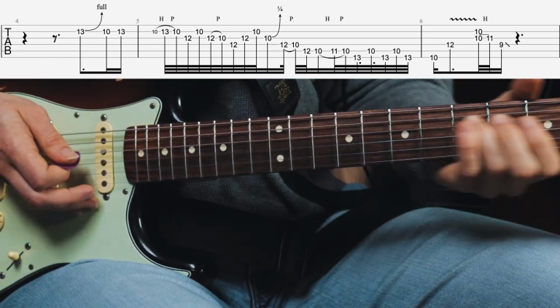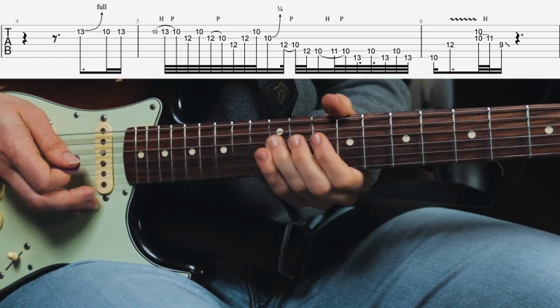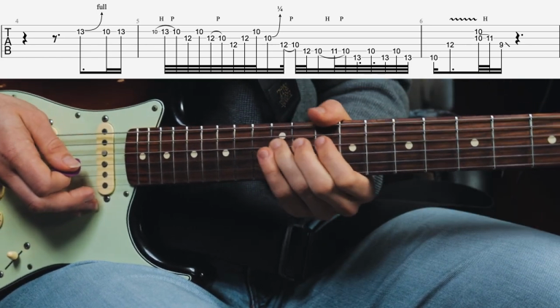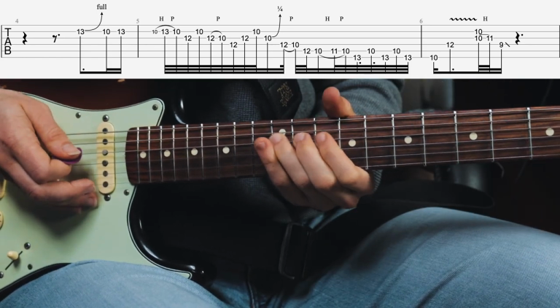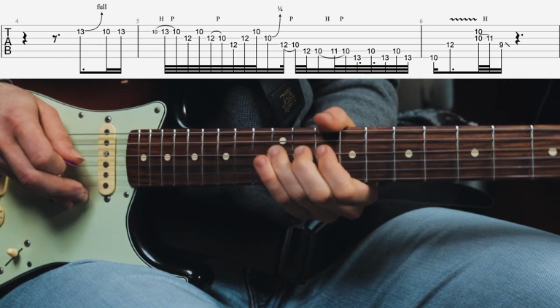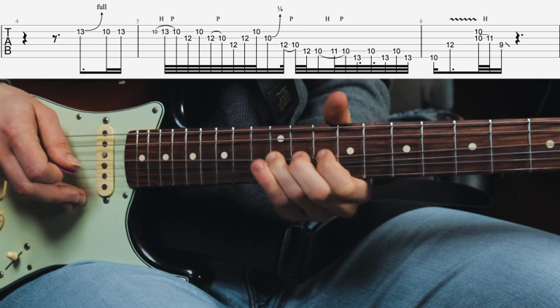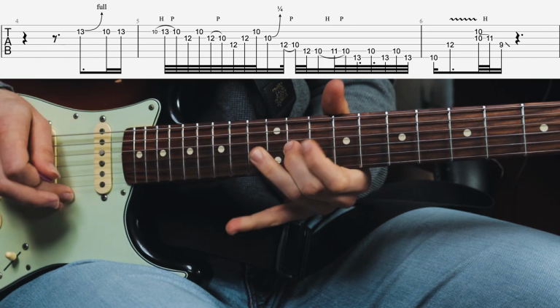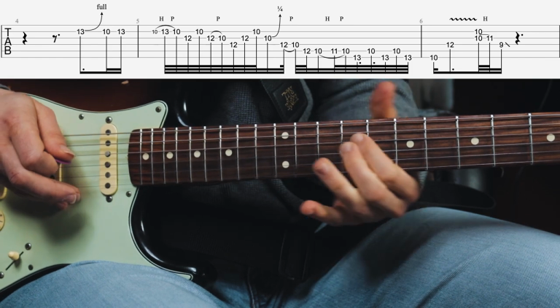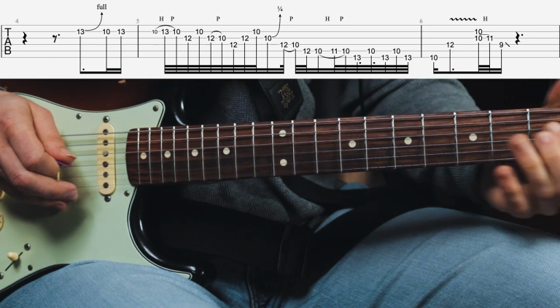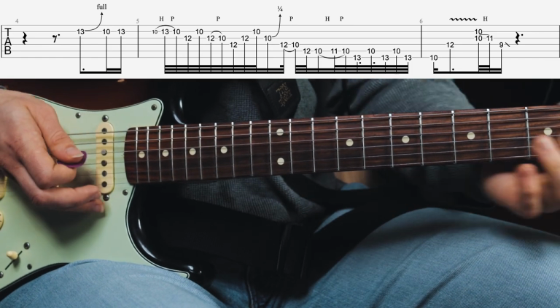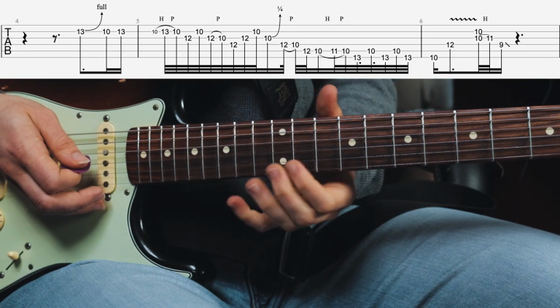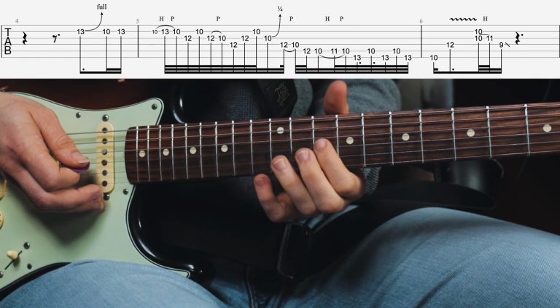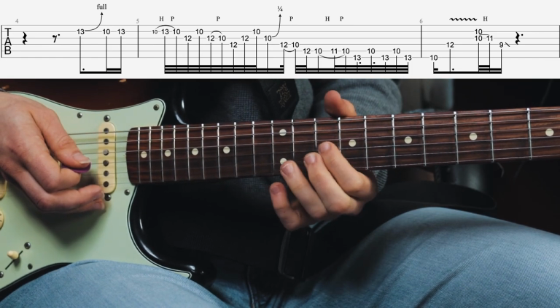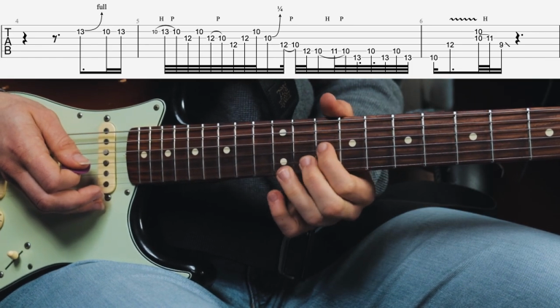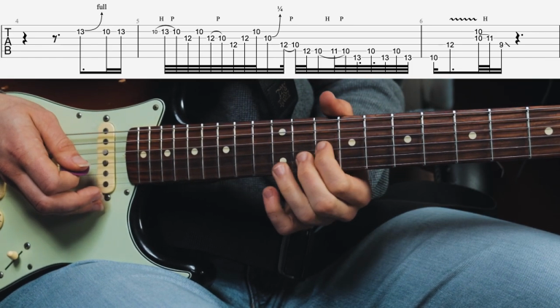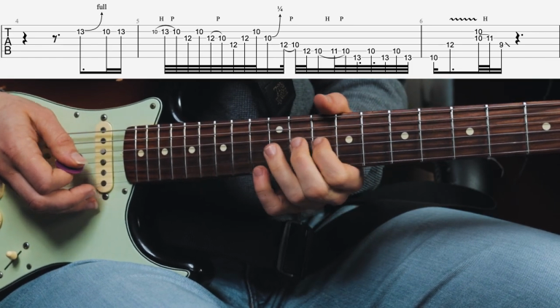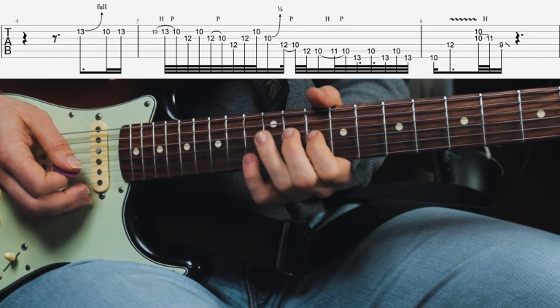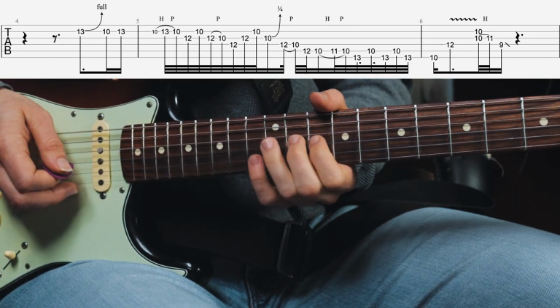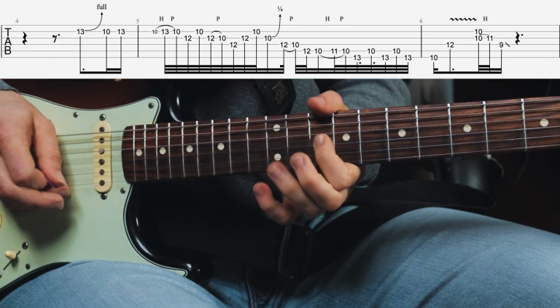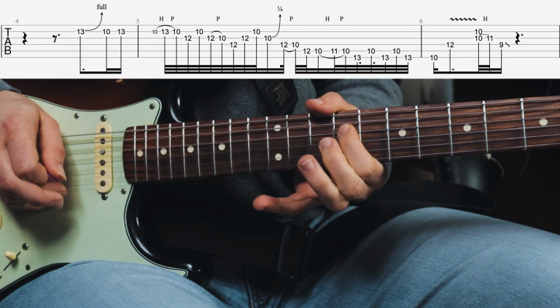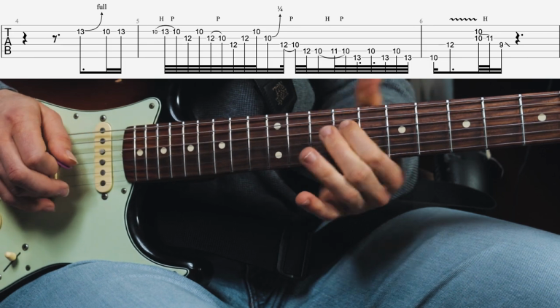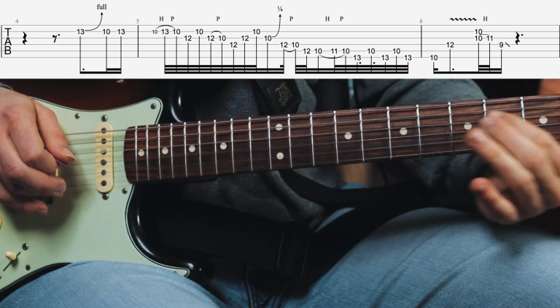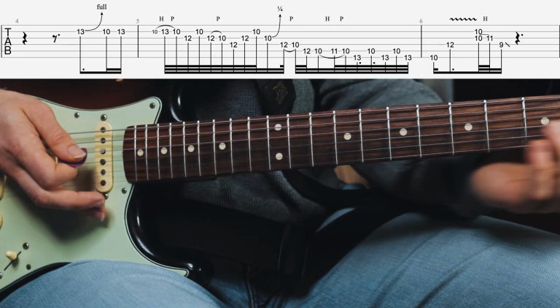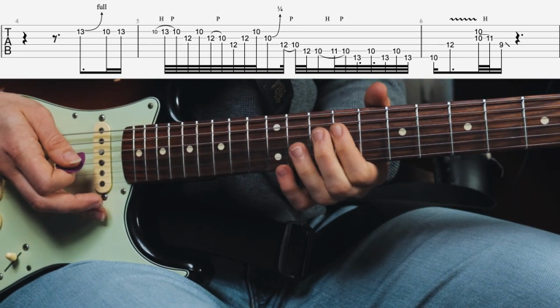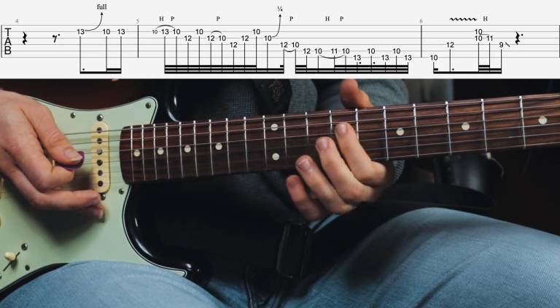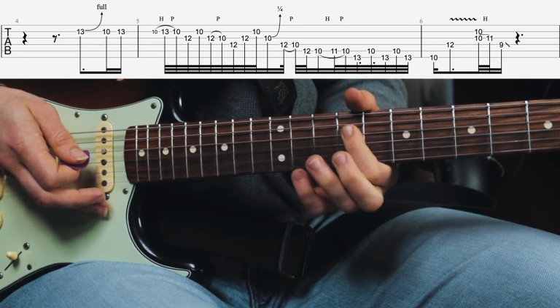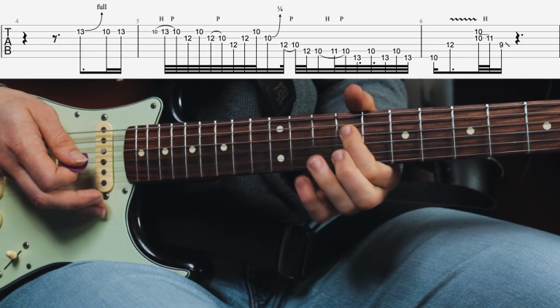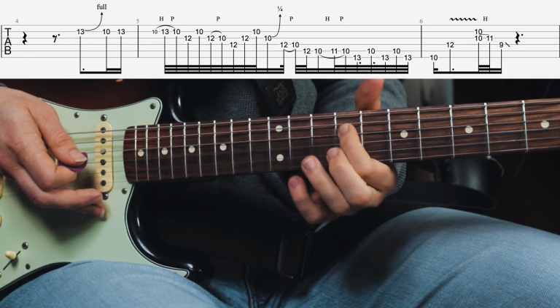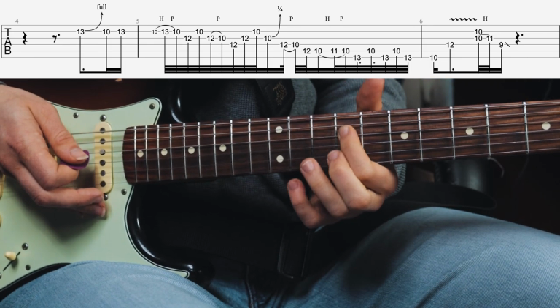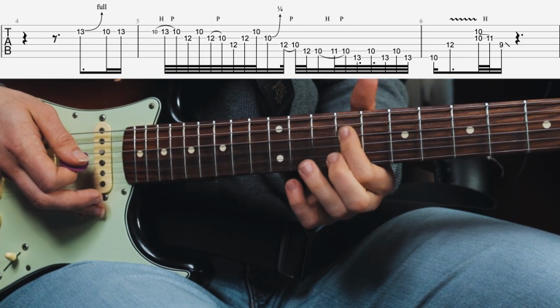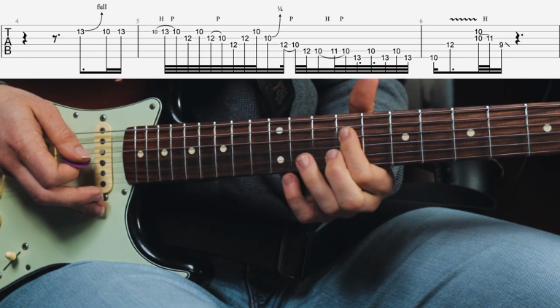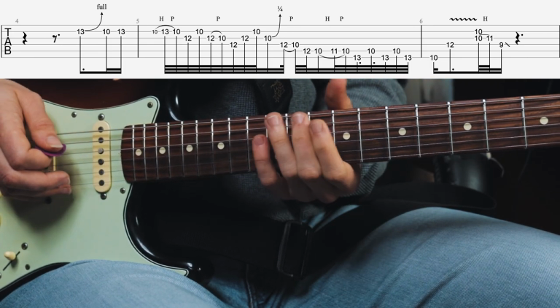He gives that some good vibrato before hammering onto the major third from a minor third on the G string, and then playing the major sixth interval at the 9th fret D string. Let me play the whole lick slowly again.